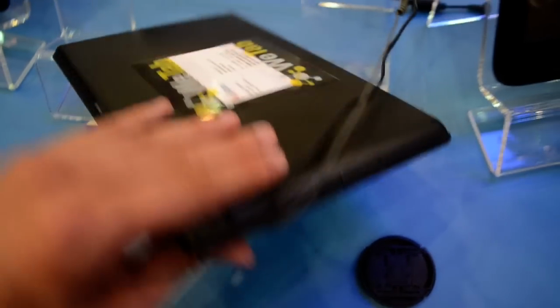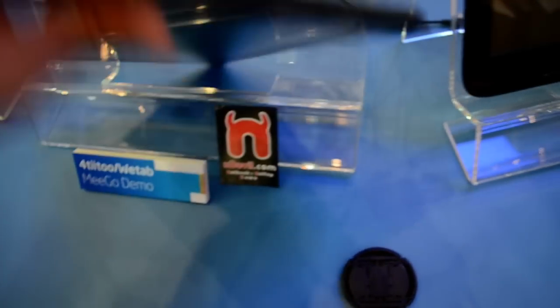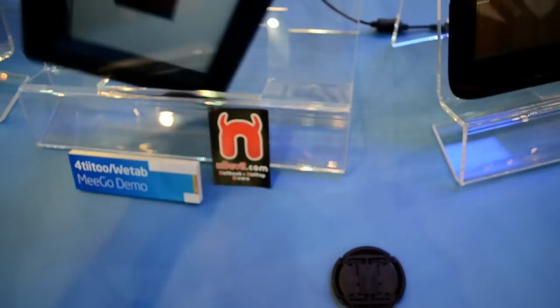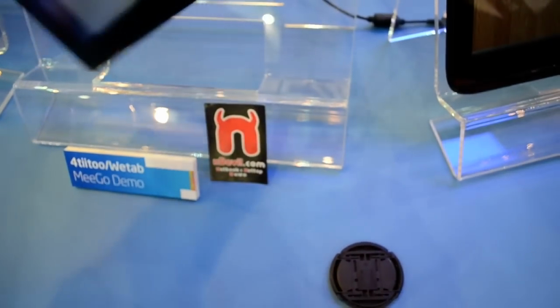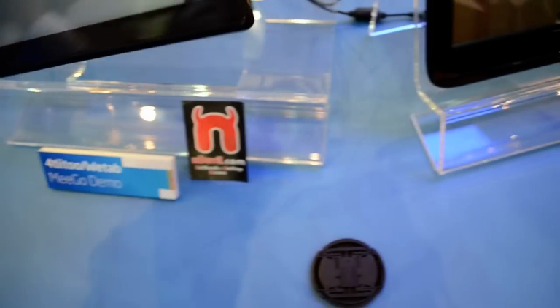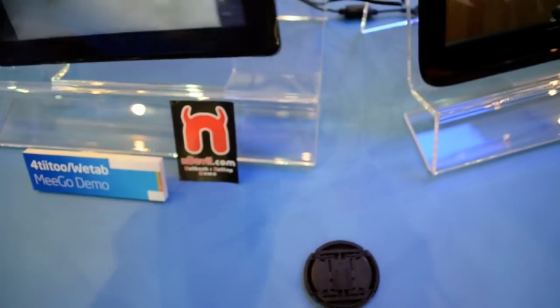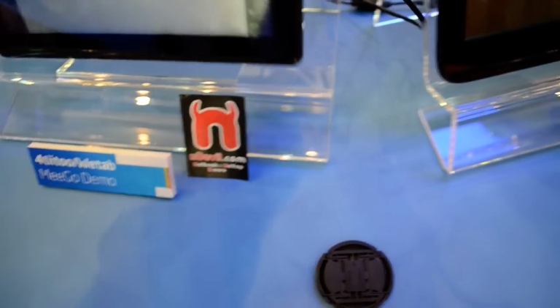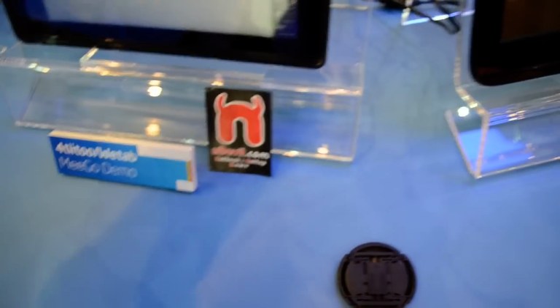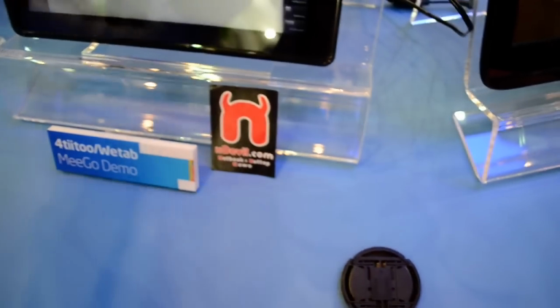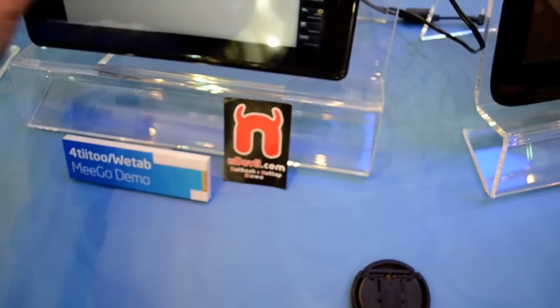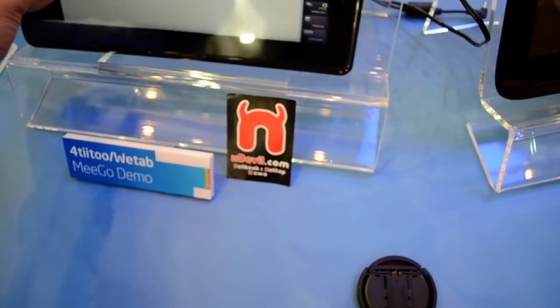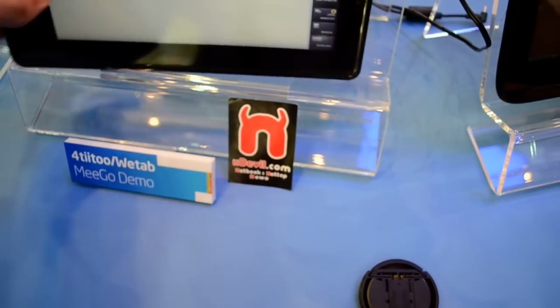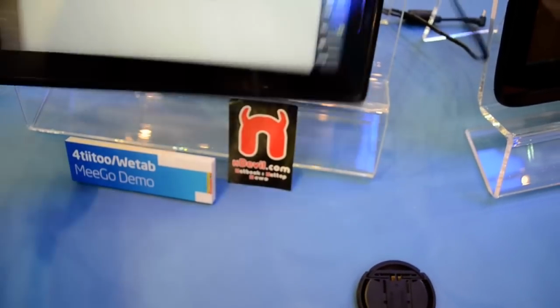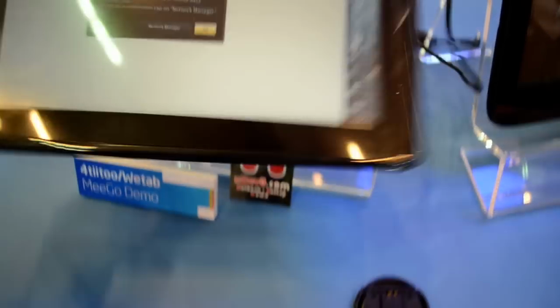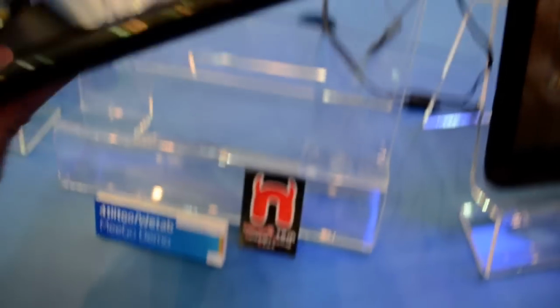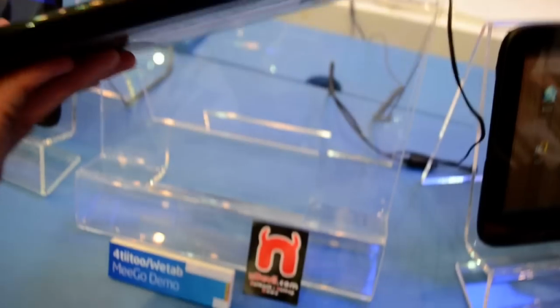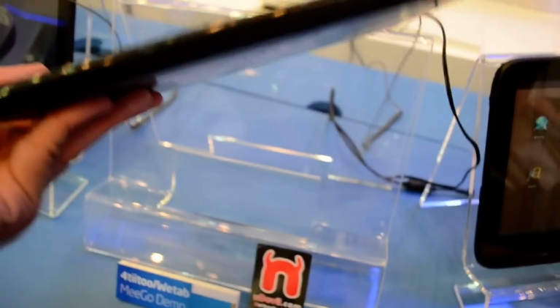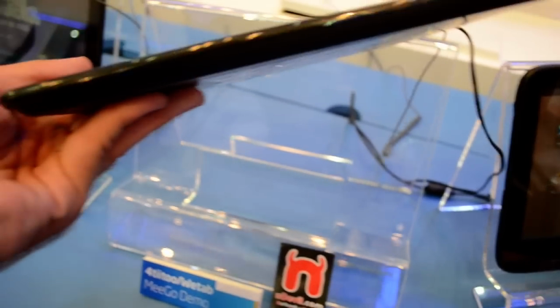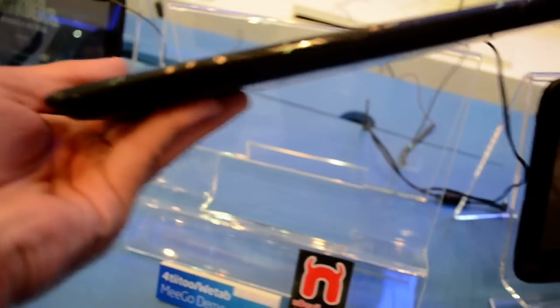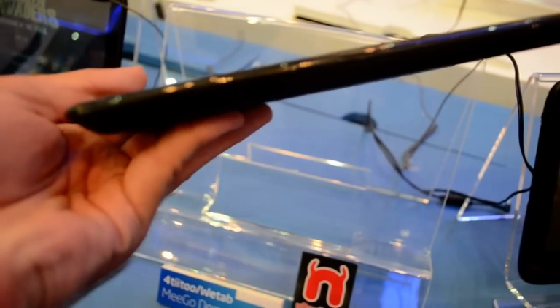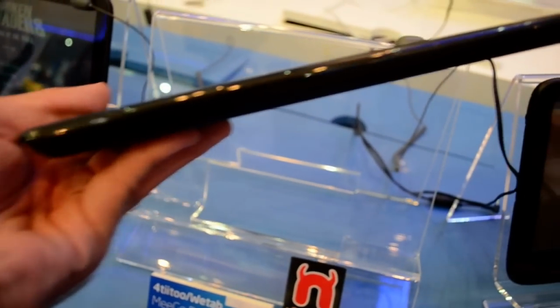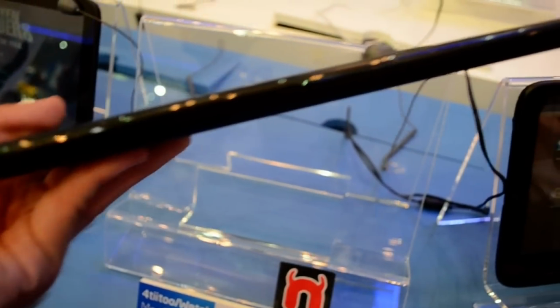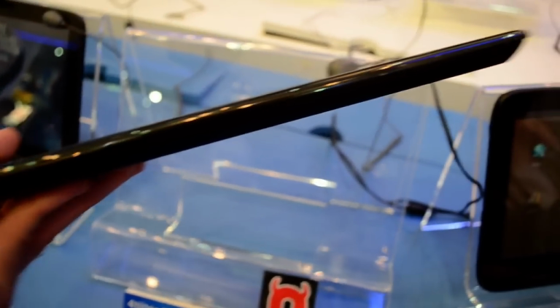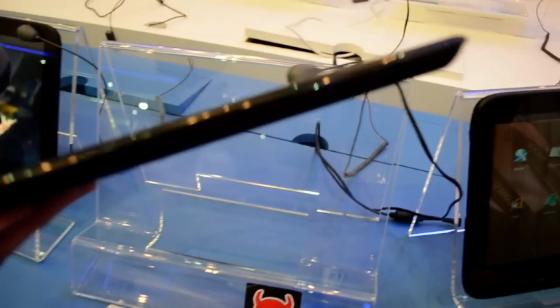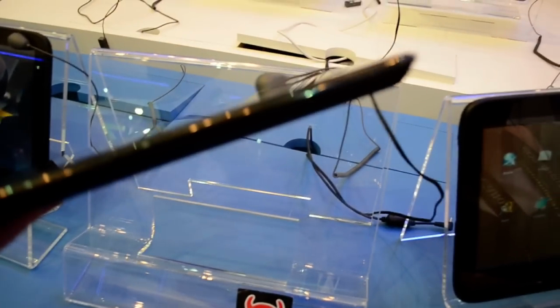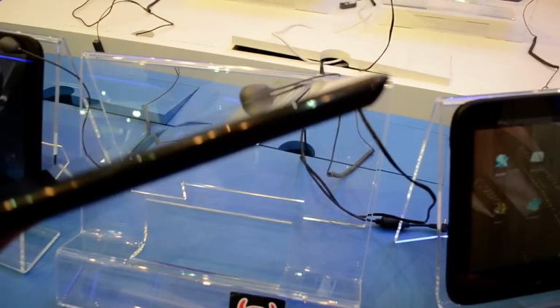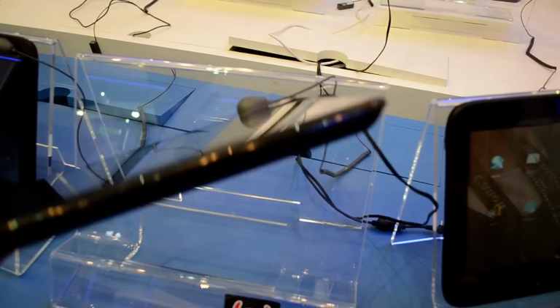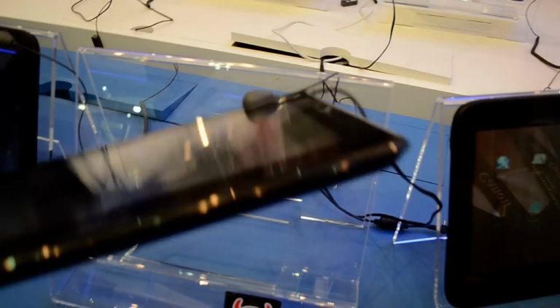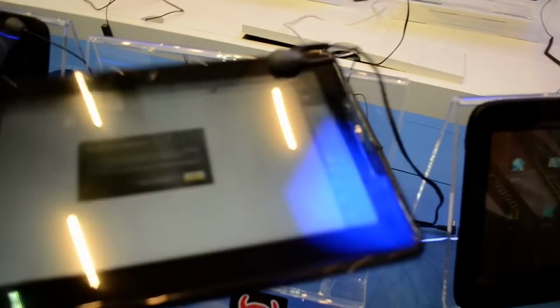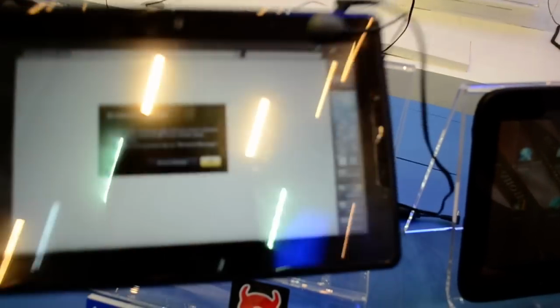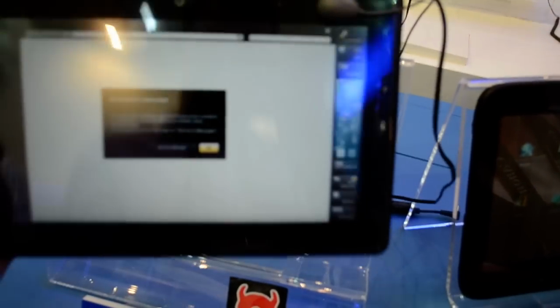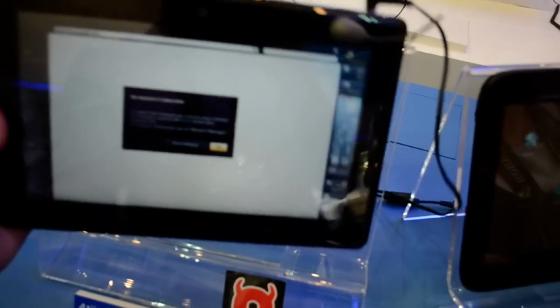Thank you so much for watching WTV. This was the new 10-inch E-Go tablet. Till next time, my name is Balazs Gal and thank you so much for watching WTV.